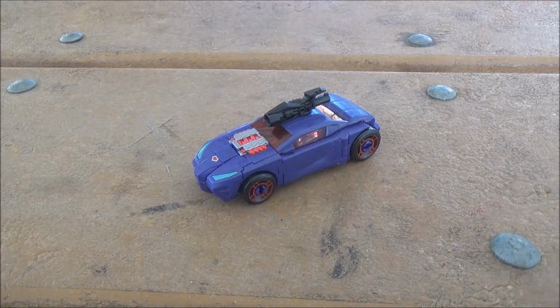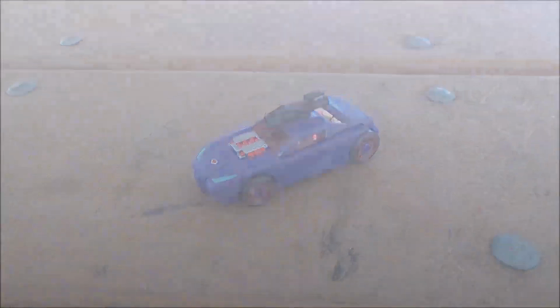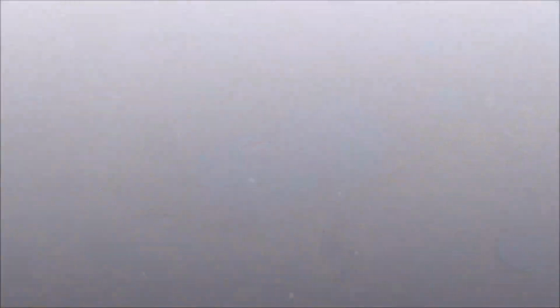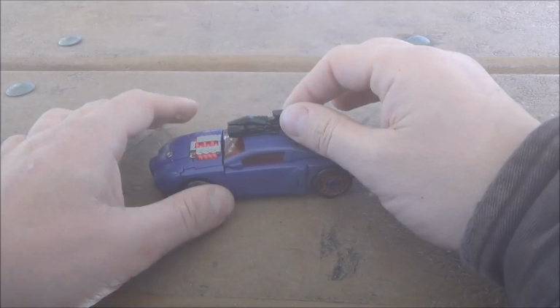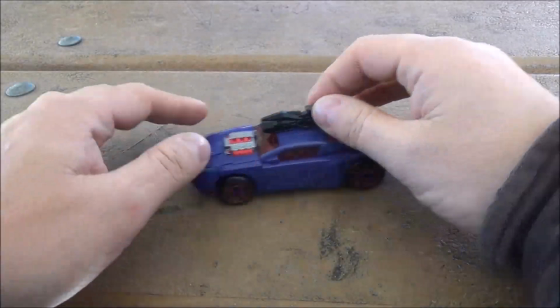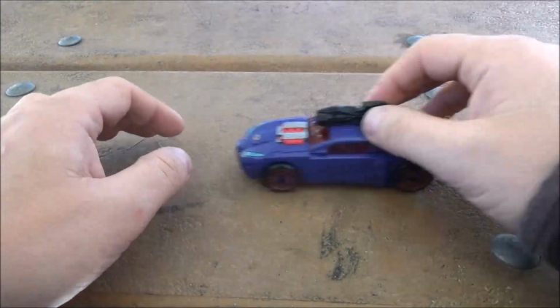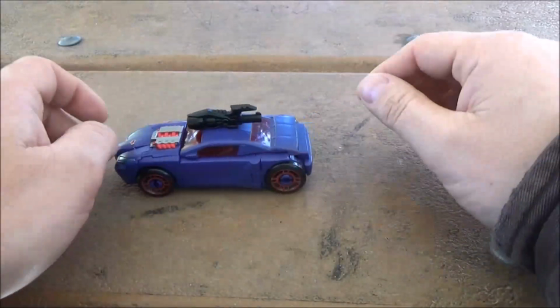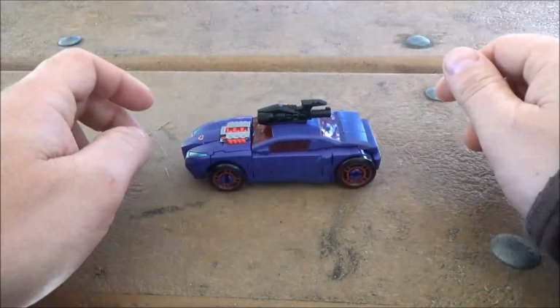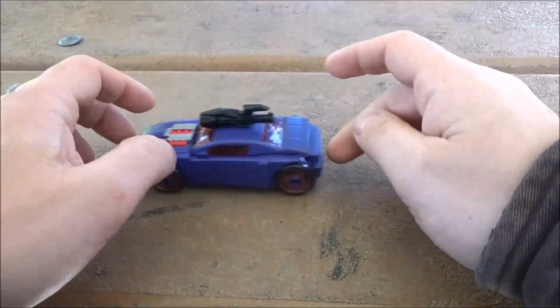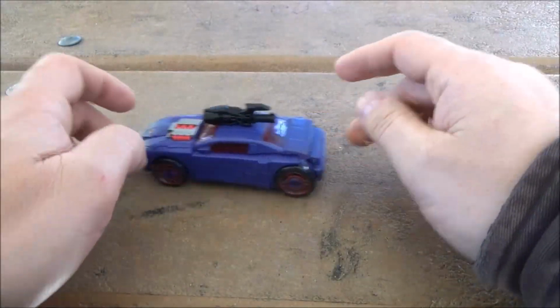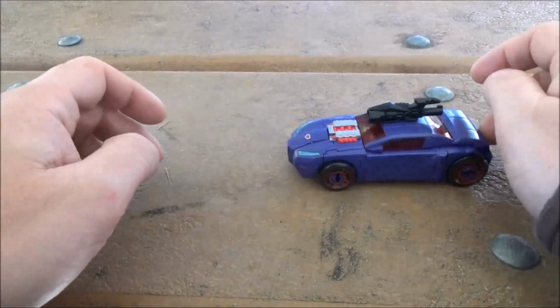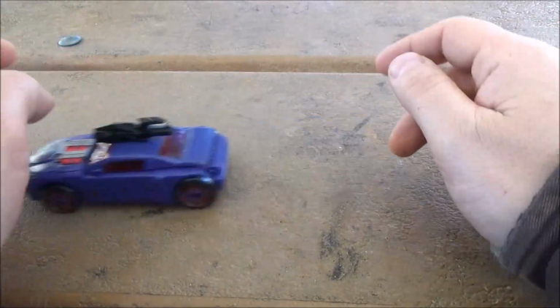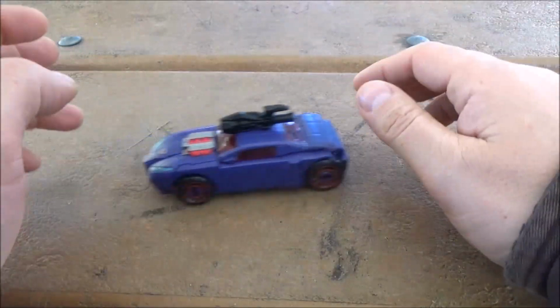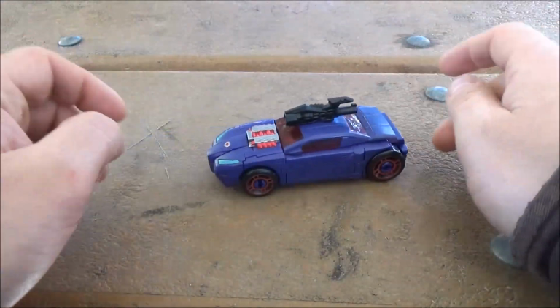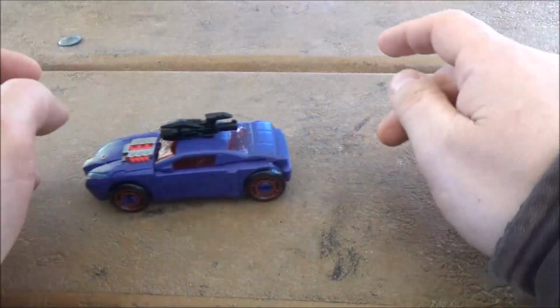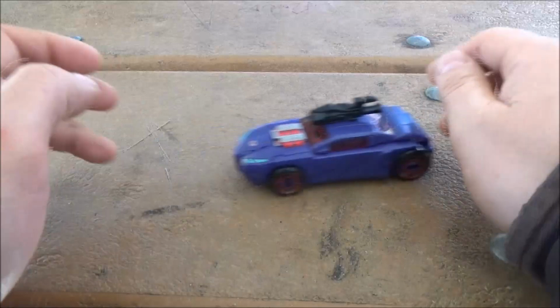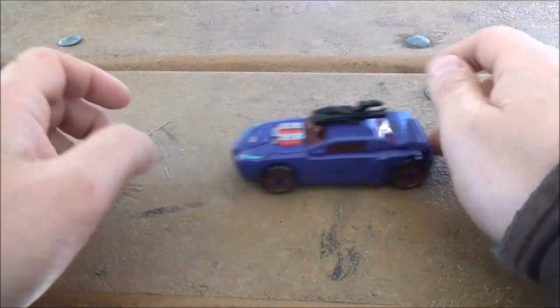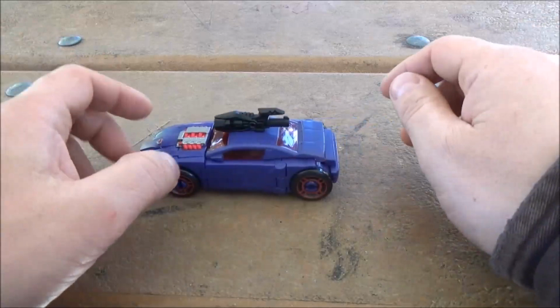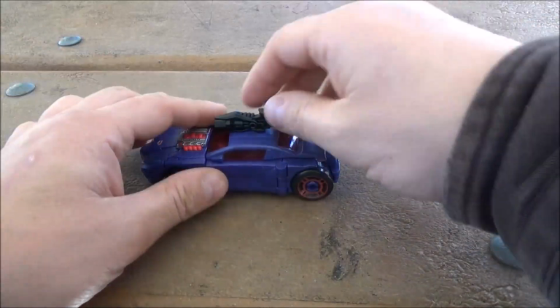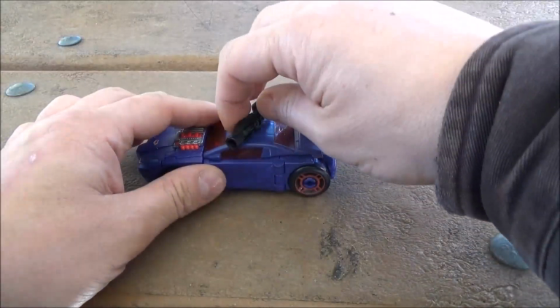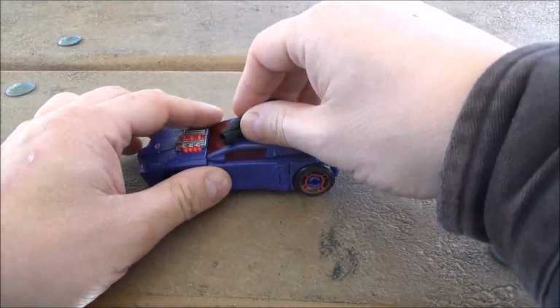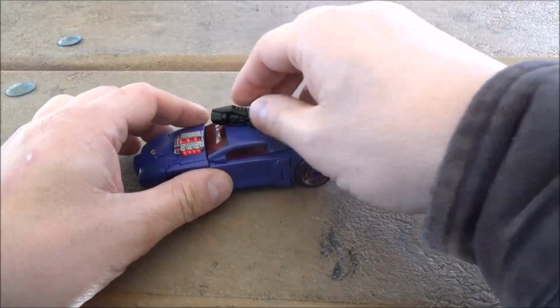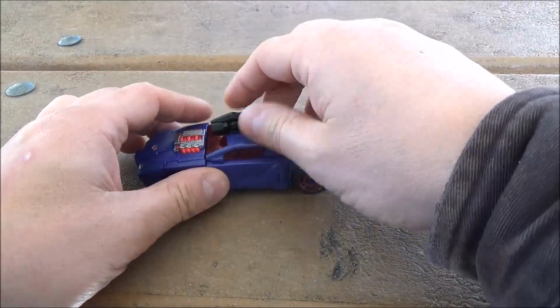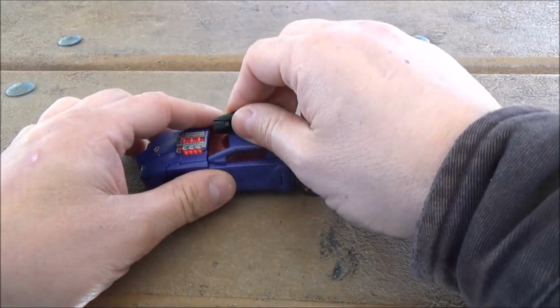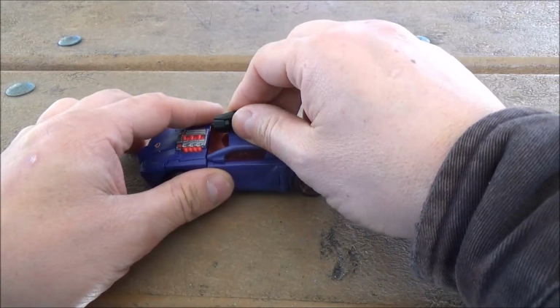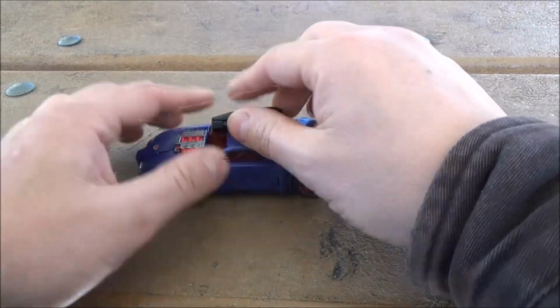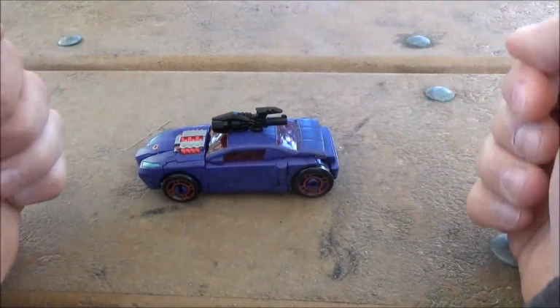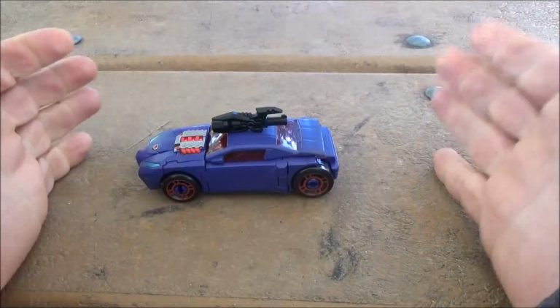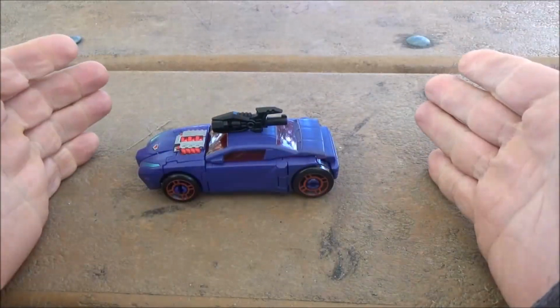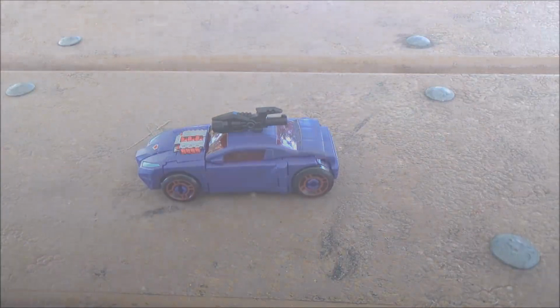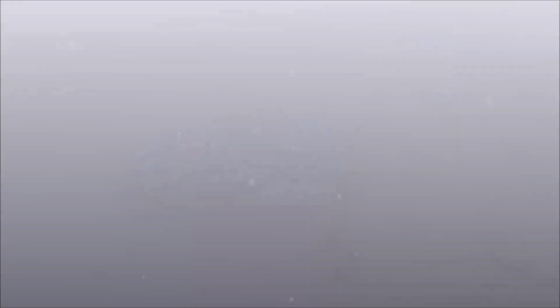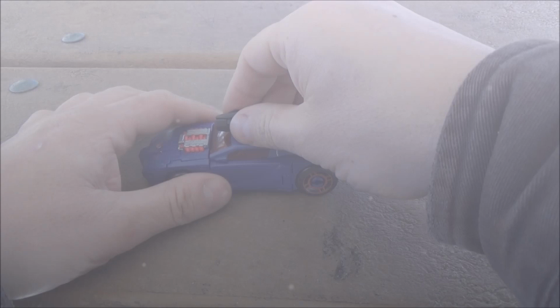There's not much you can do with the vehicle mode, but you can at least make use of the rolling wheels — always fun — and you can use the gun like a turret if that excites you.